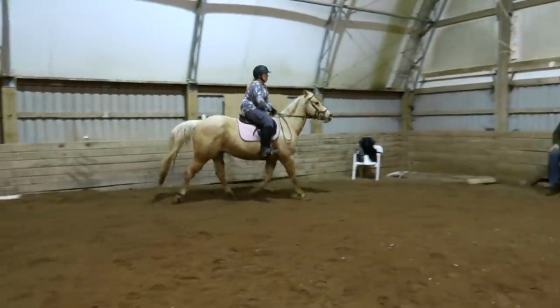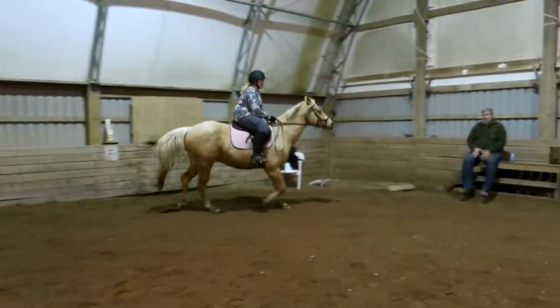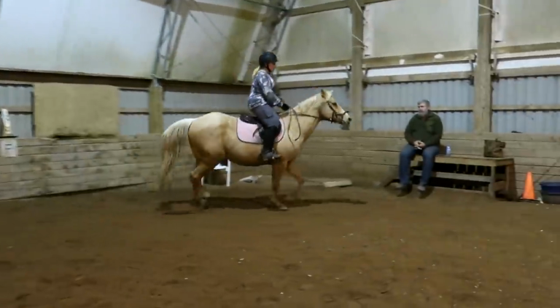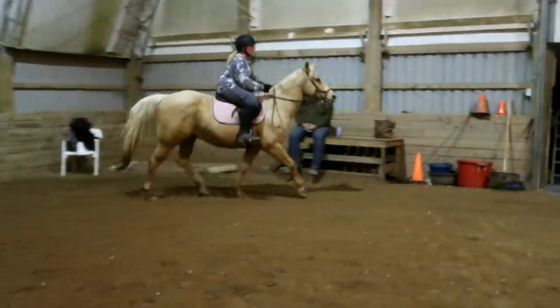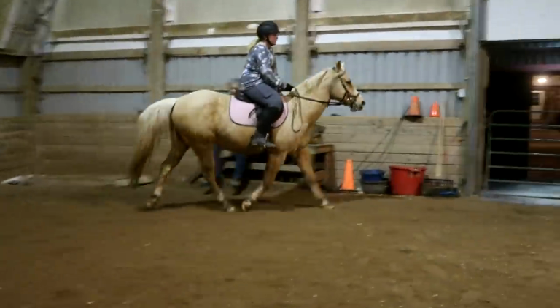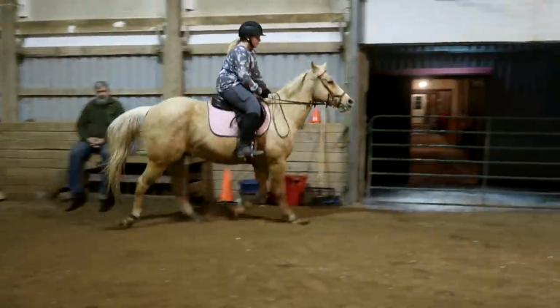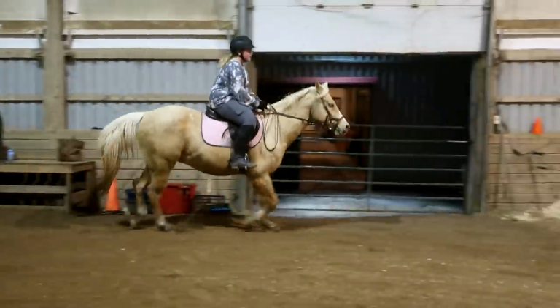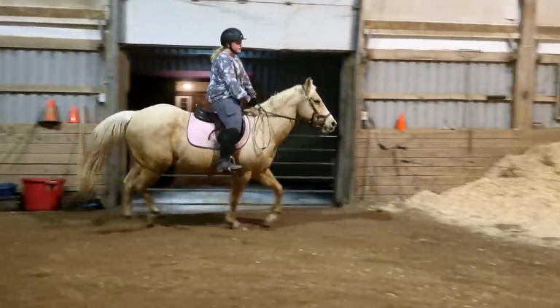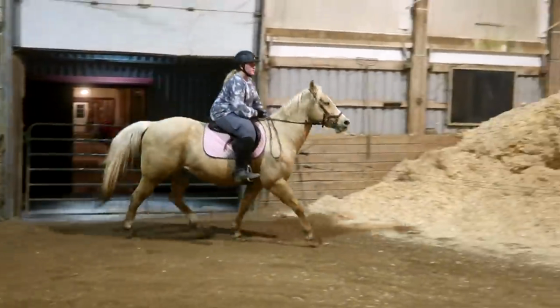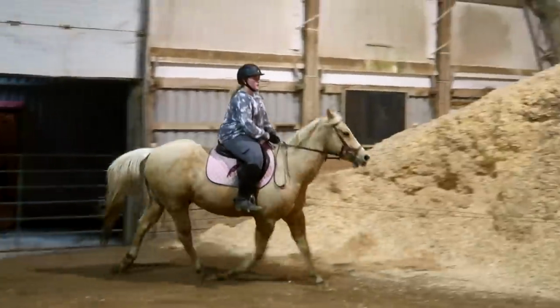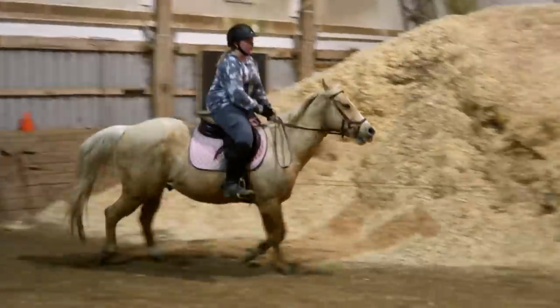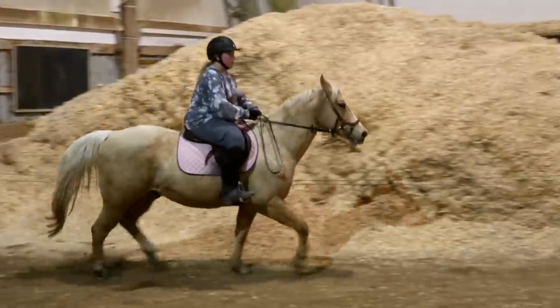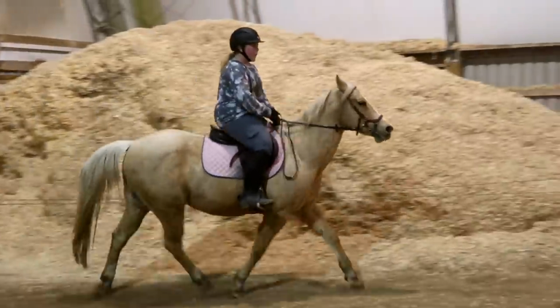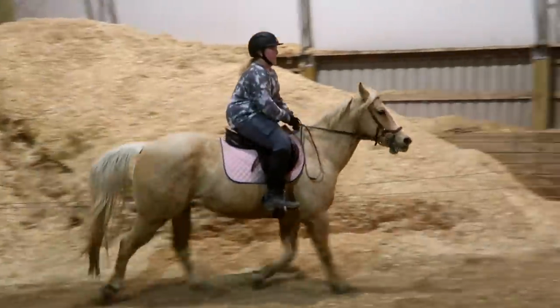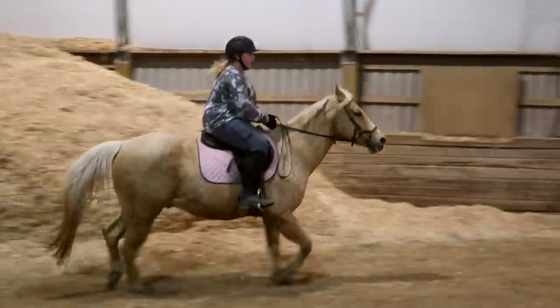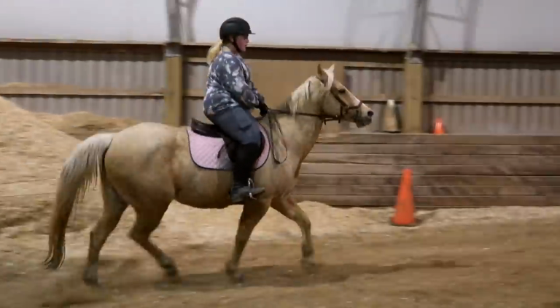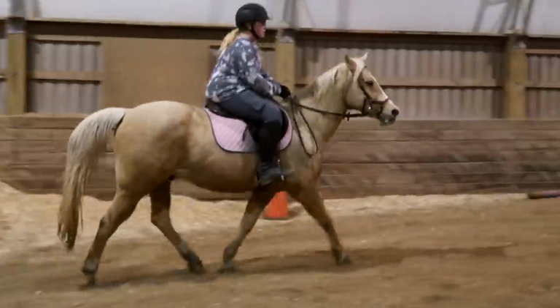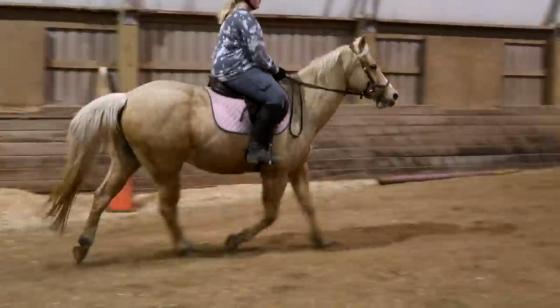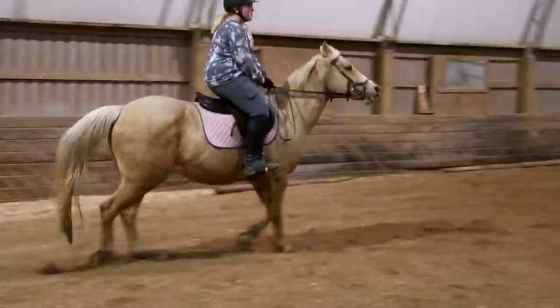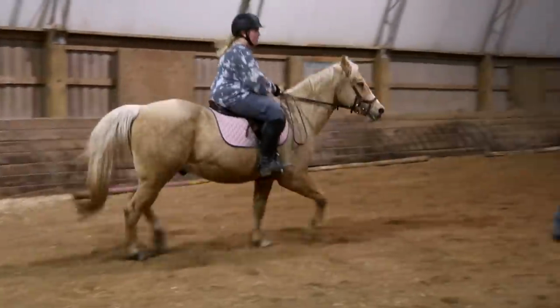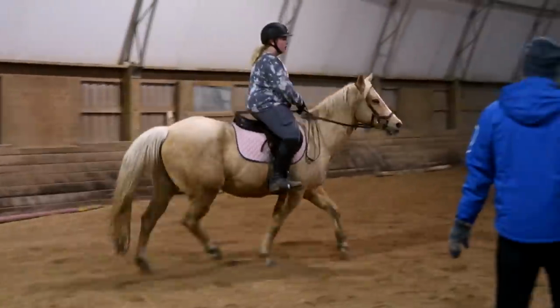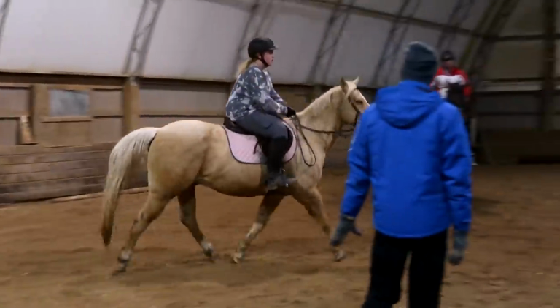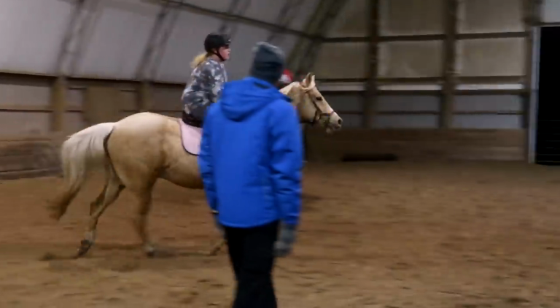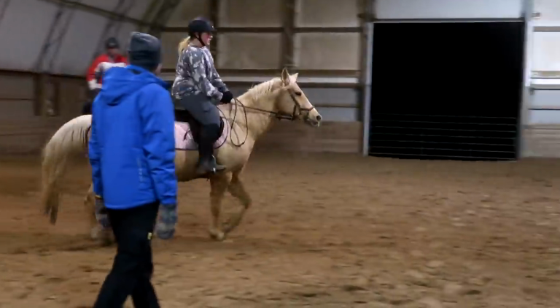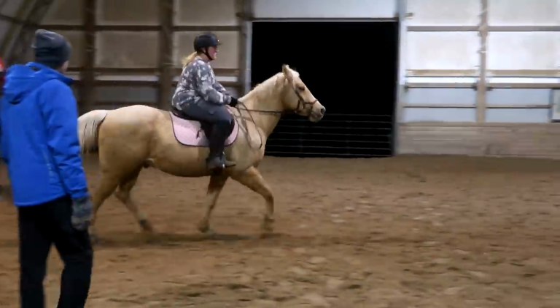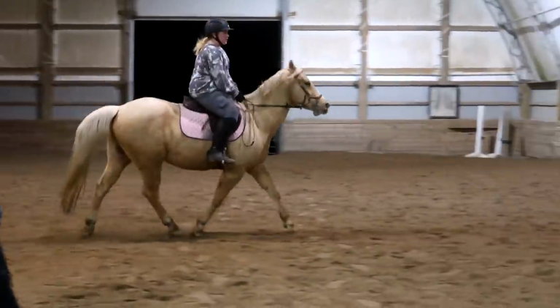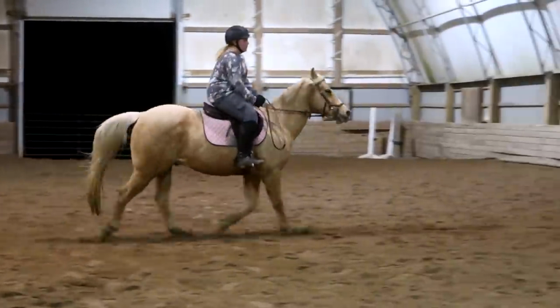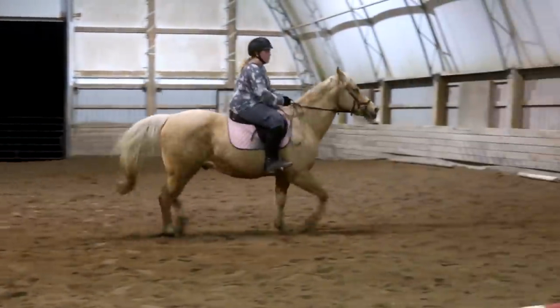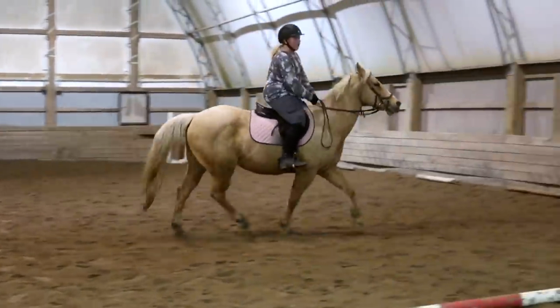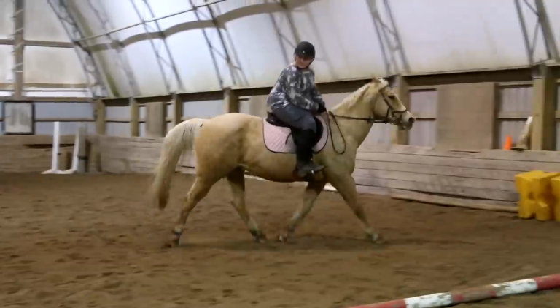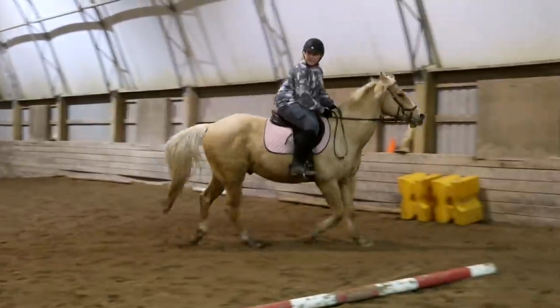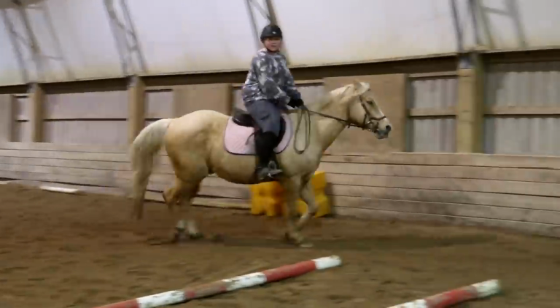Look at those hands — they're looking good. She wears black gloves so we can't see. Heel back. Mentally walk. Mentally walk.